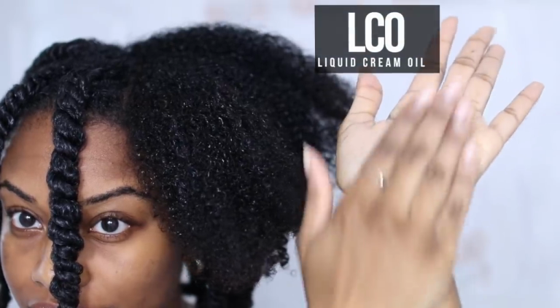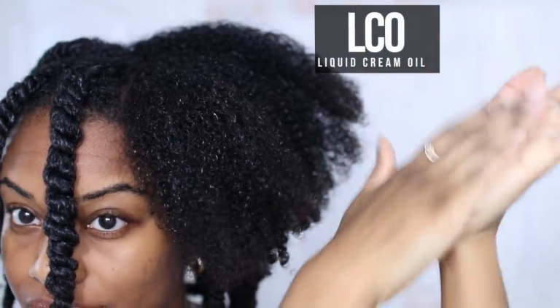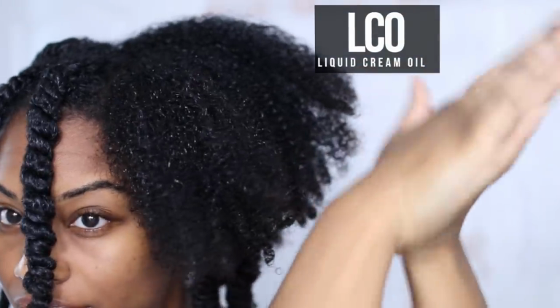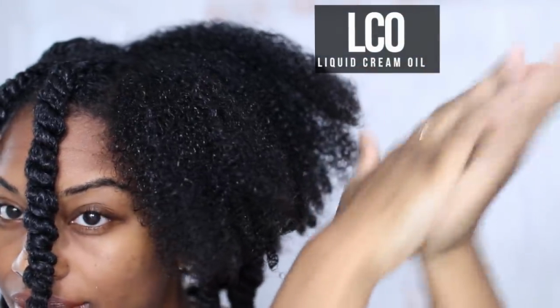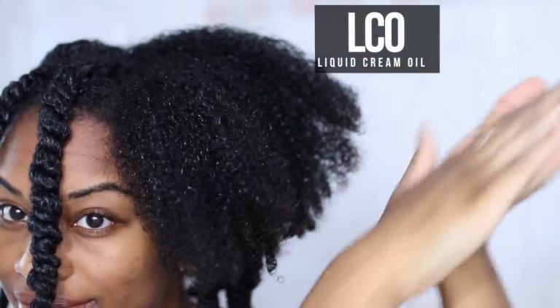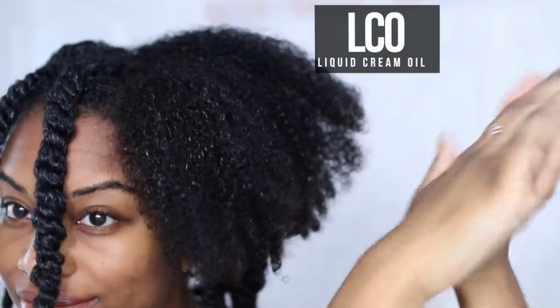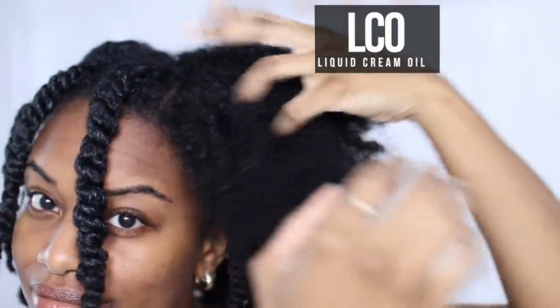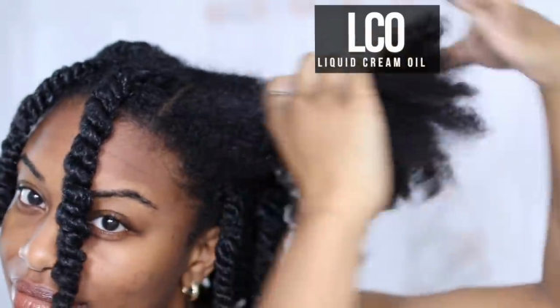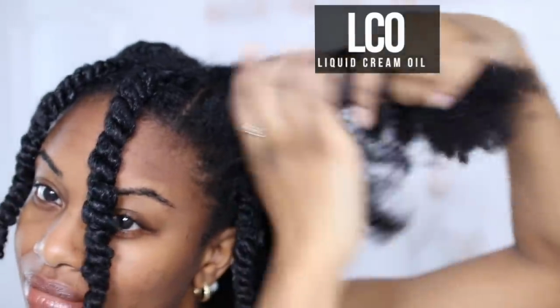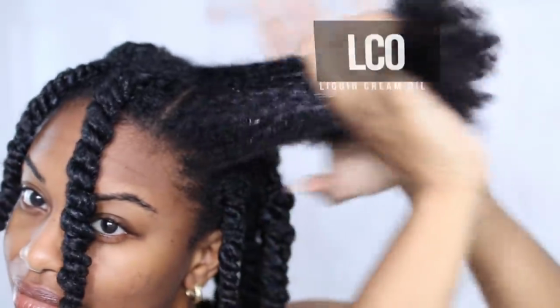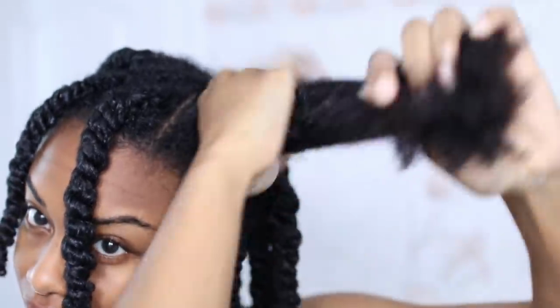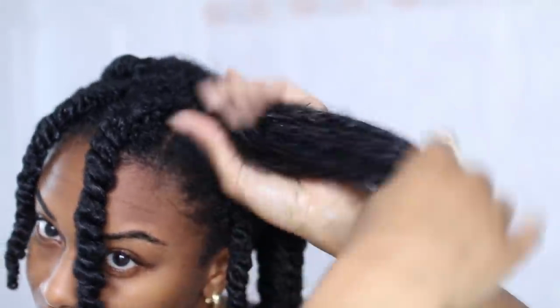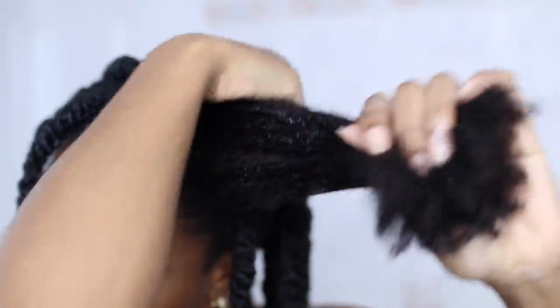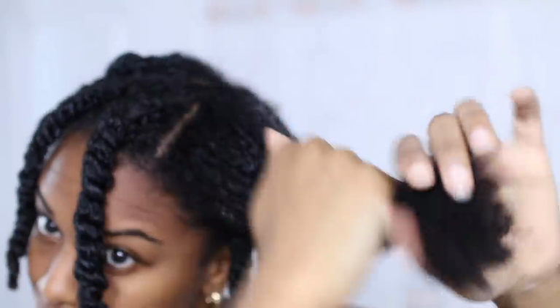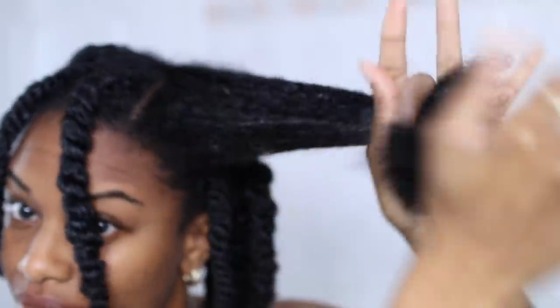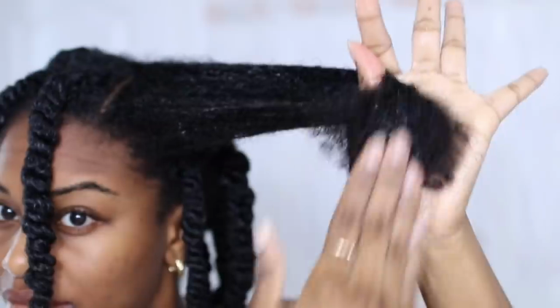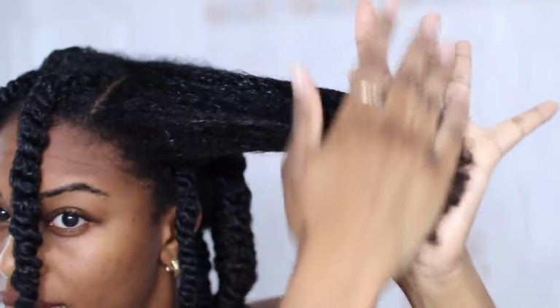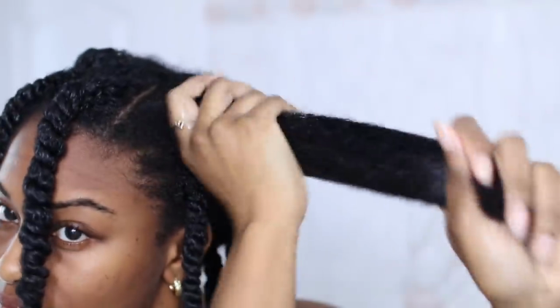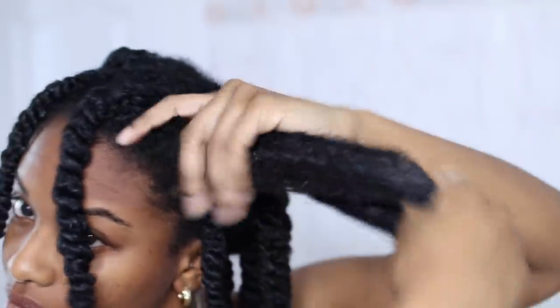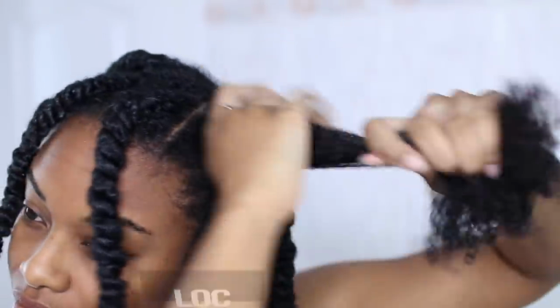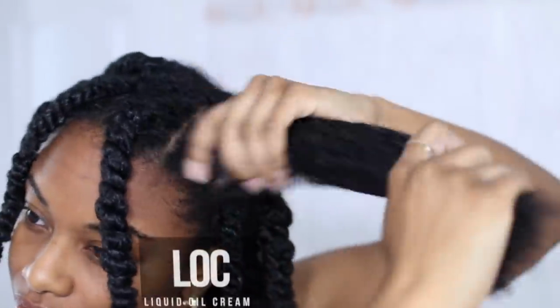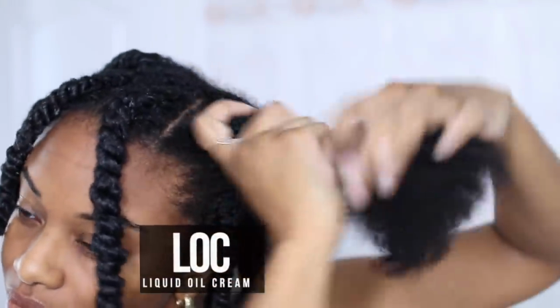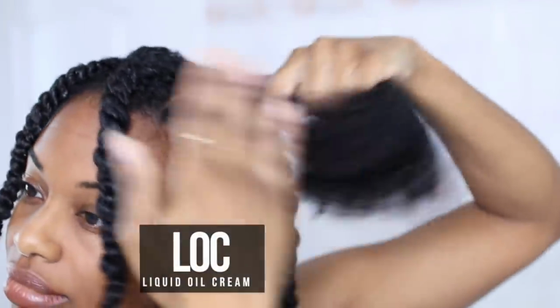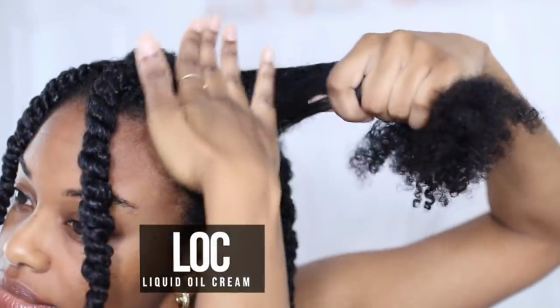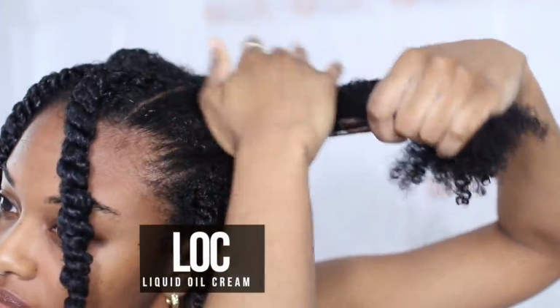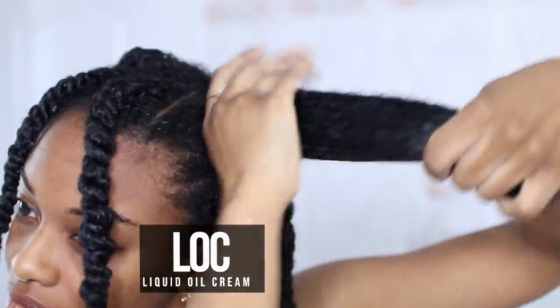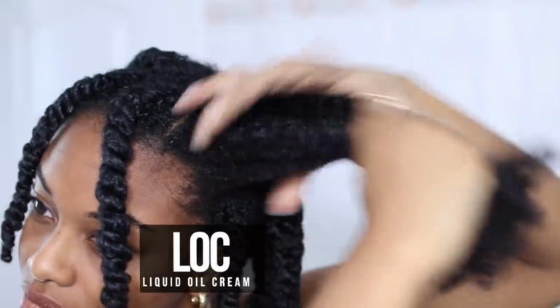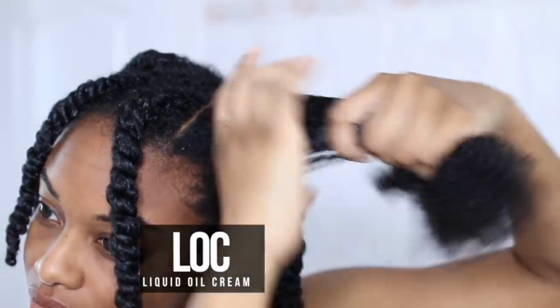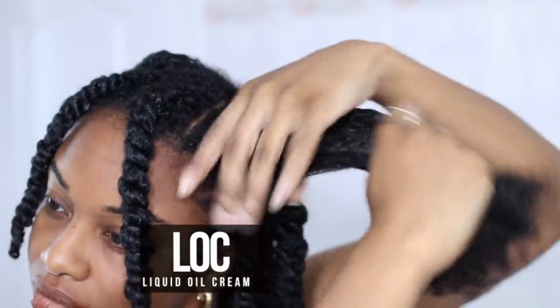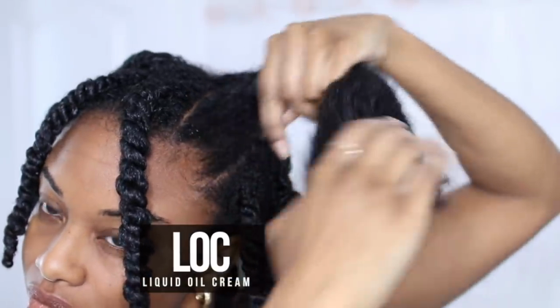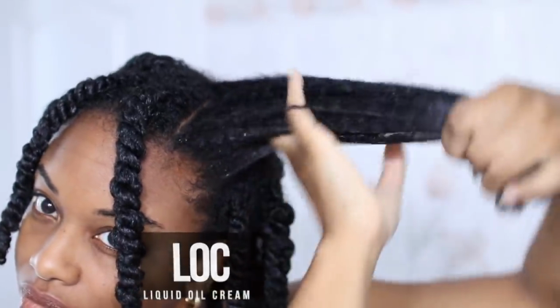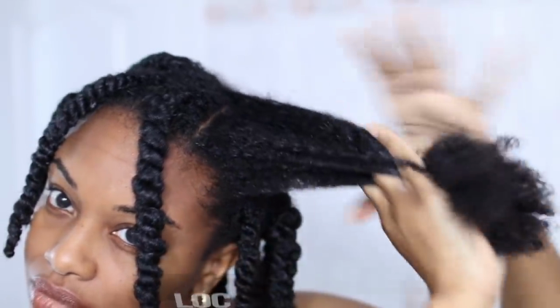I'm following up with a leave-in. I like to use a method called LCO — liquid, cream, oil. A lot of other people love using the LOC method, which is liquid, oil, cream. You have to try out both methods and see which one your hair likes the best.